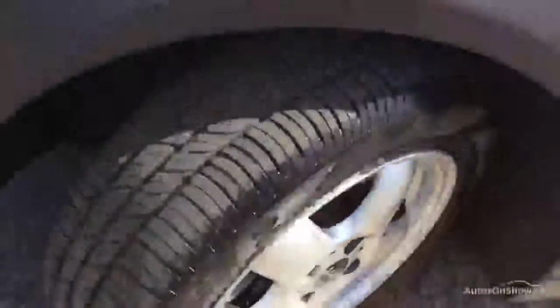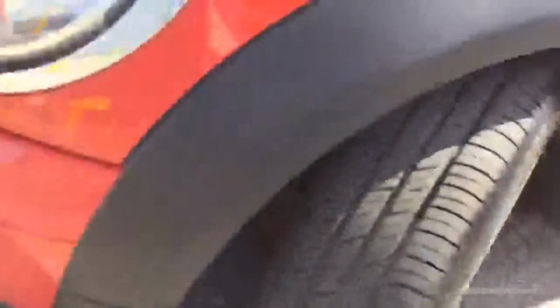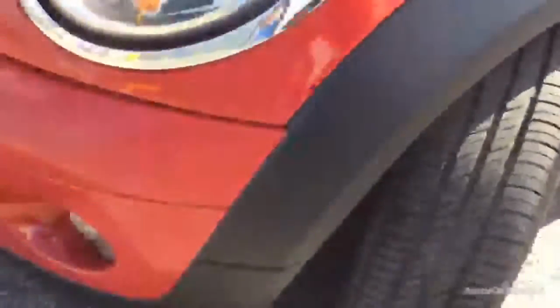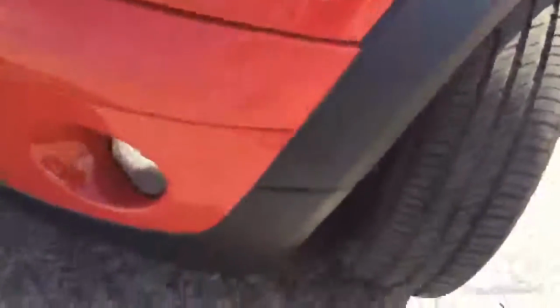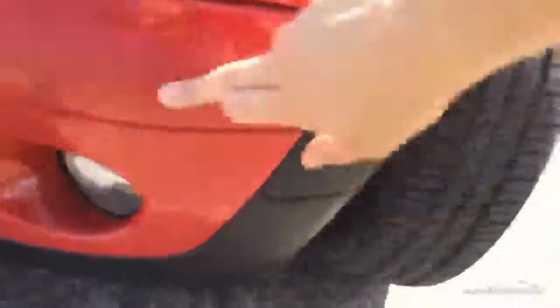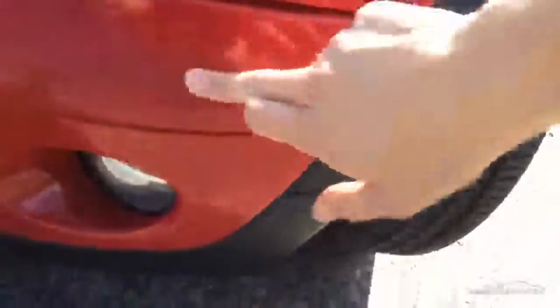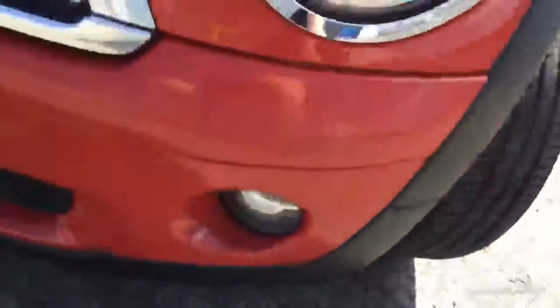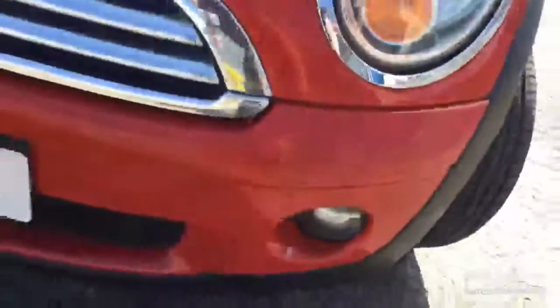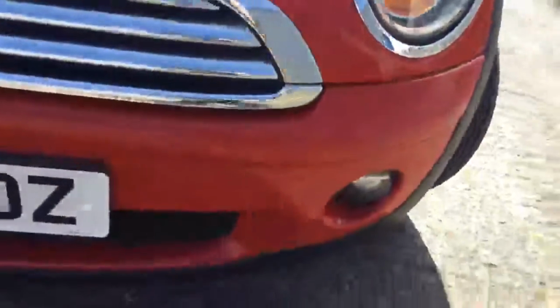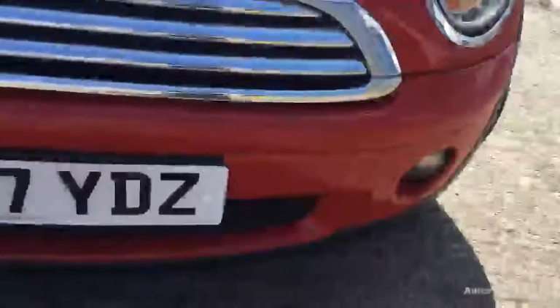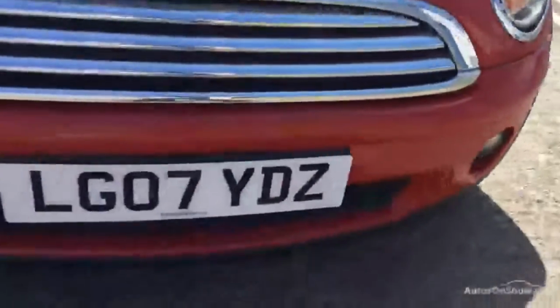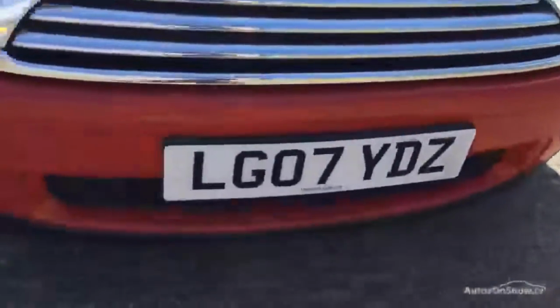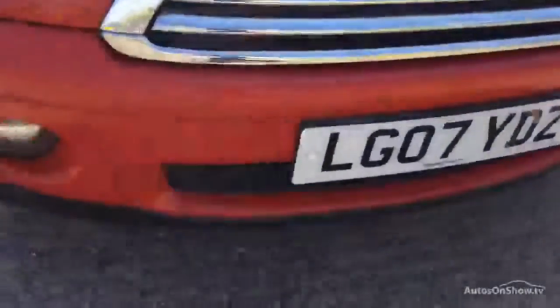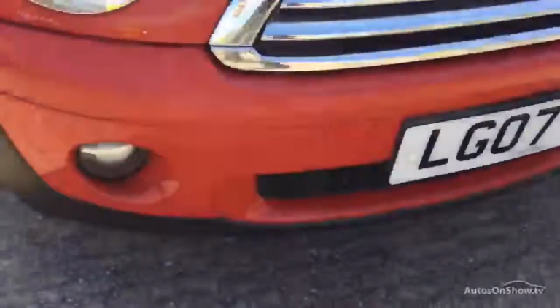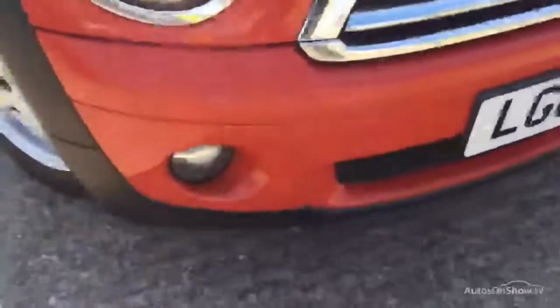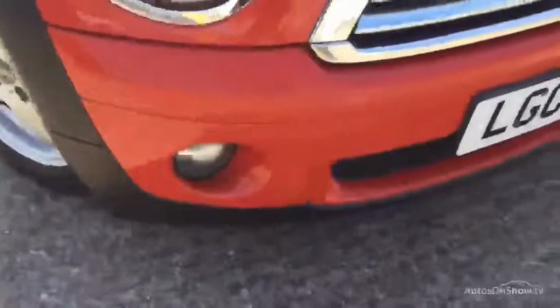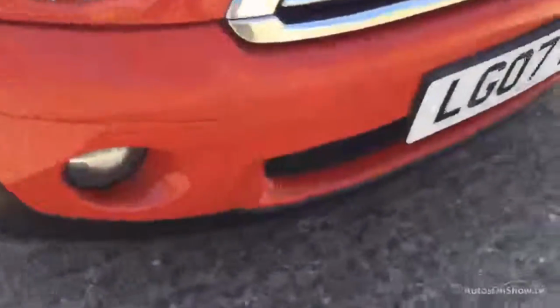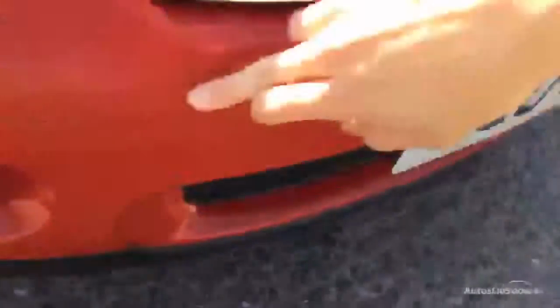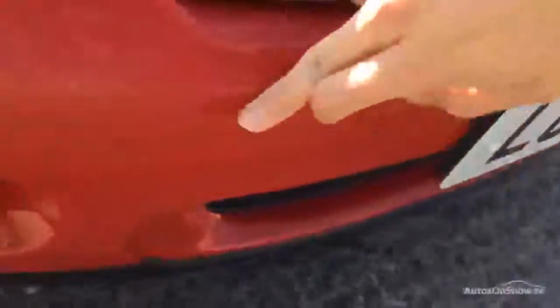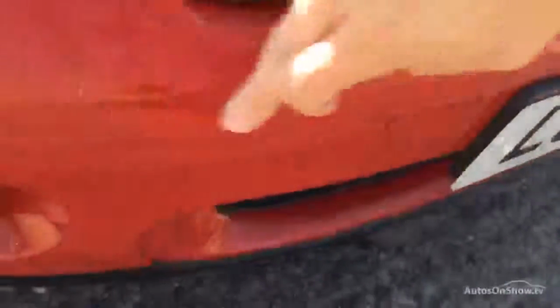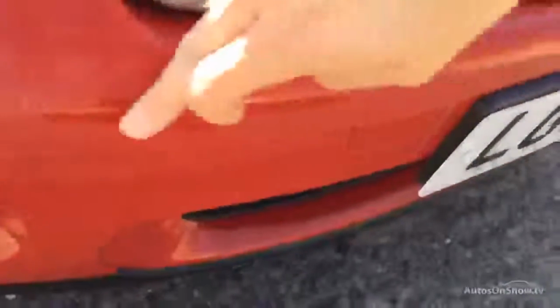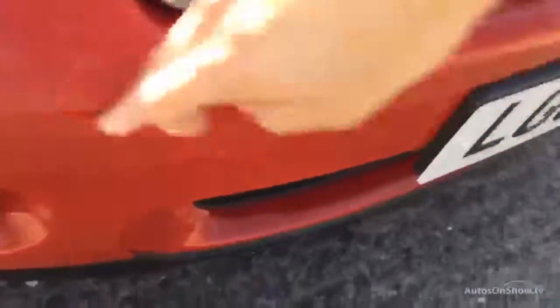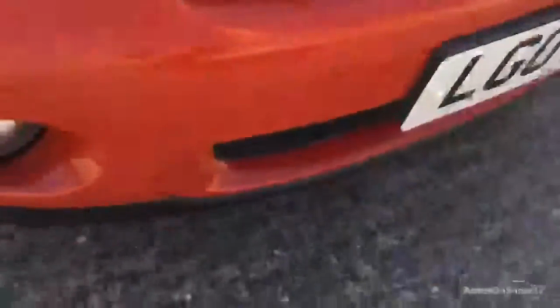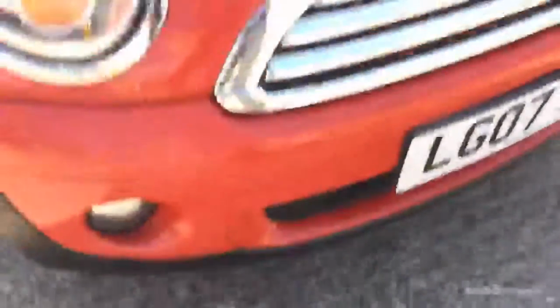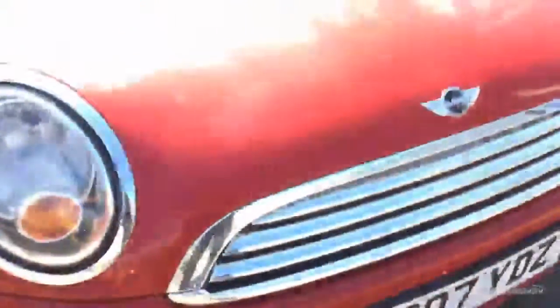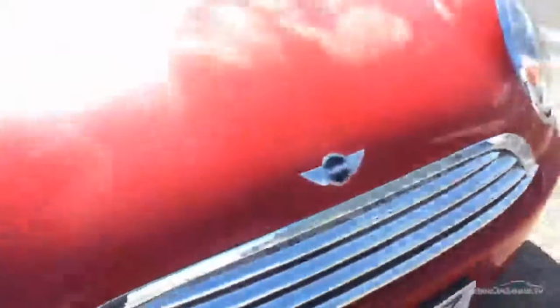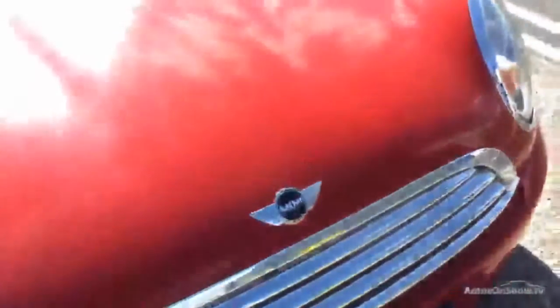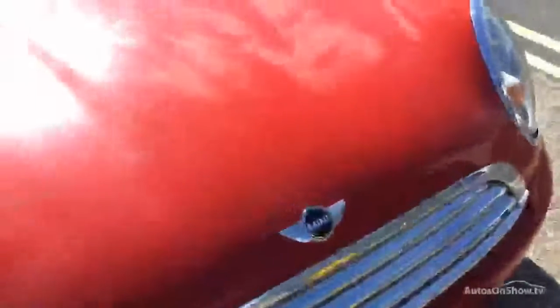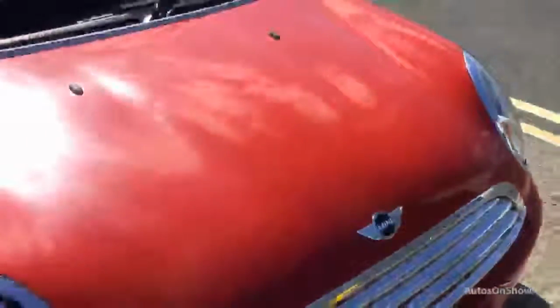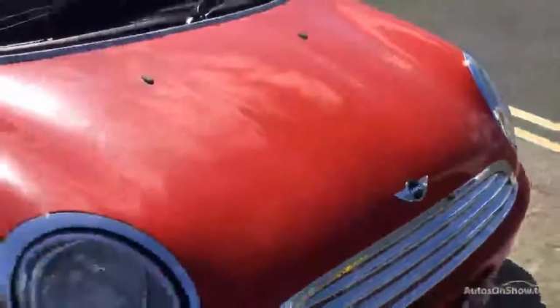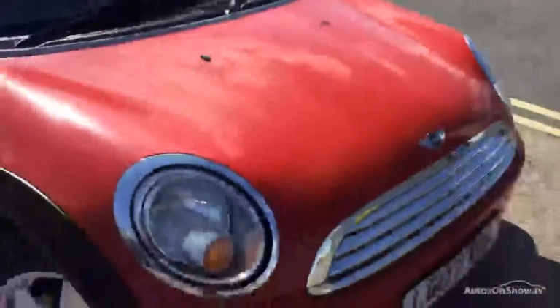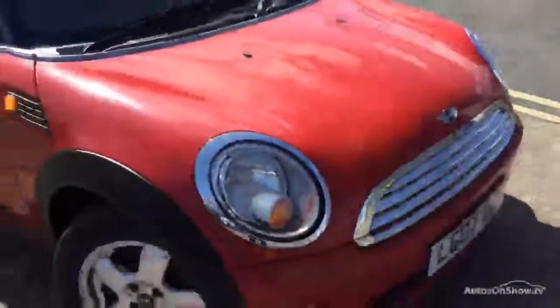Moving around to the front of the vehicle, it needs a couple of touch-ins on the front but it's very clean for its age. There are some light scratches on the front there but mainly just a couple of touch-ins from some stone chips, and it just needs a bit of a polish as well.